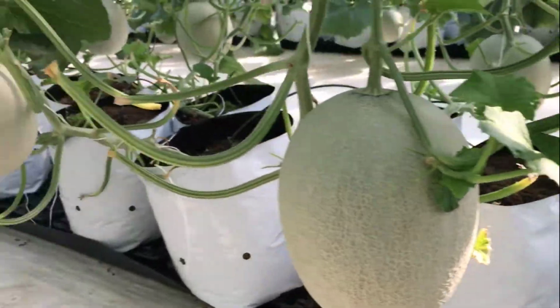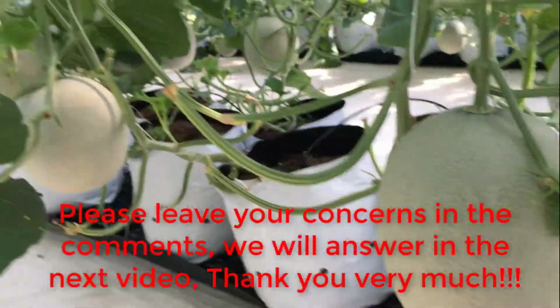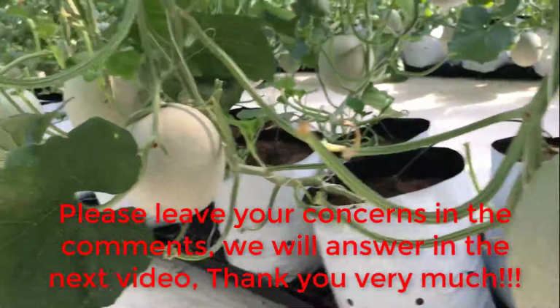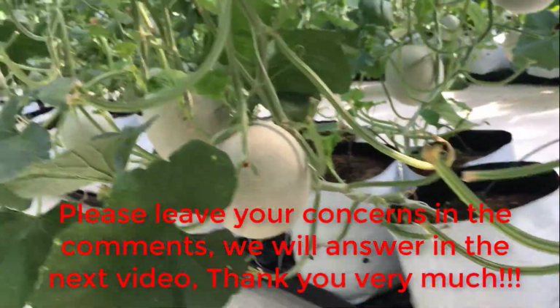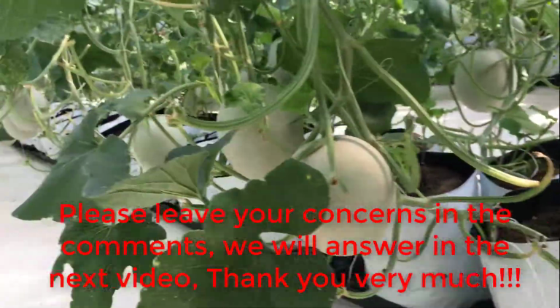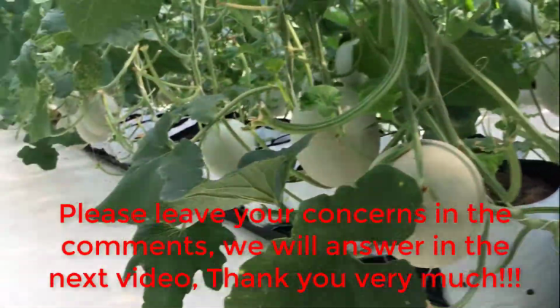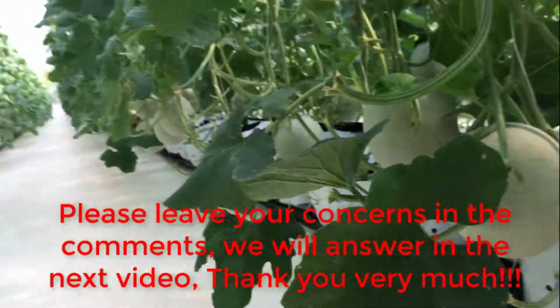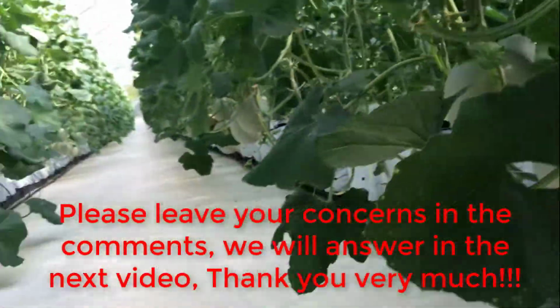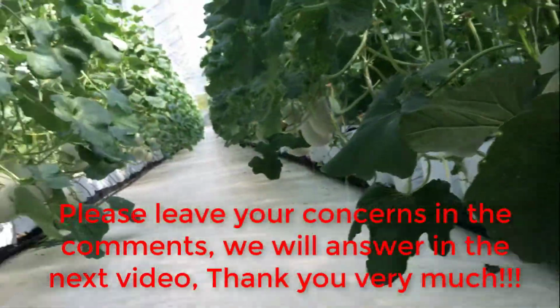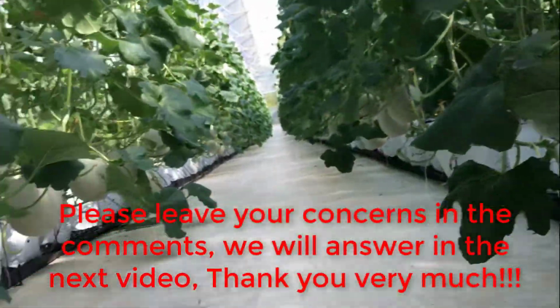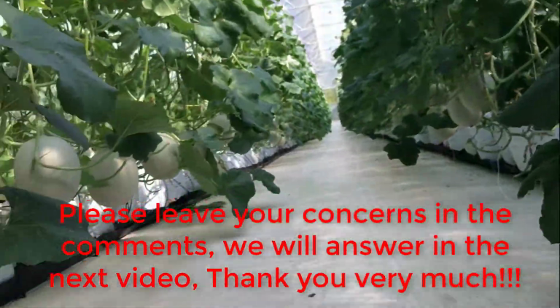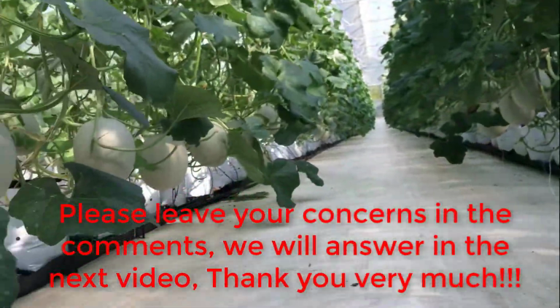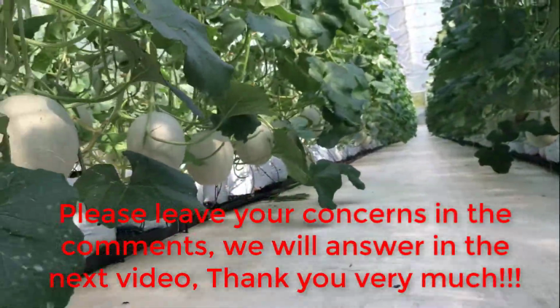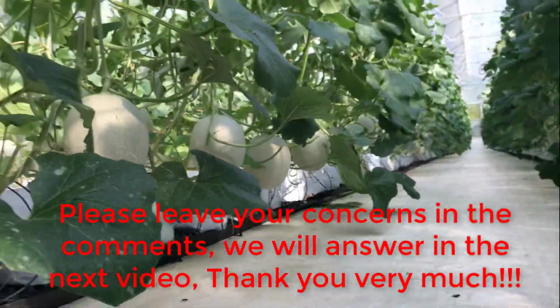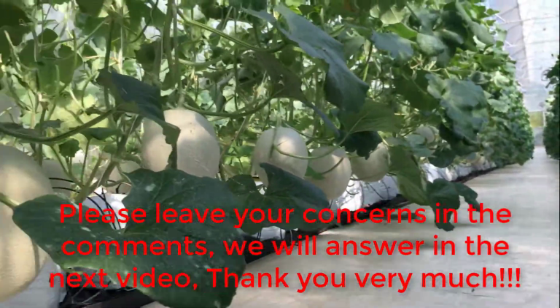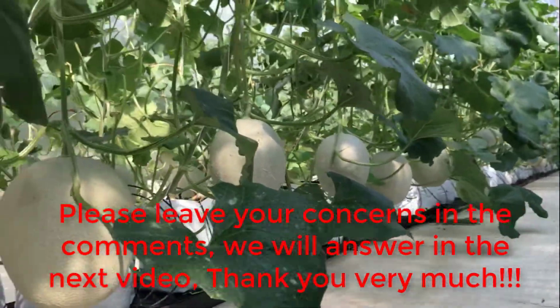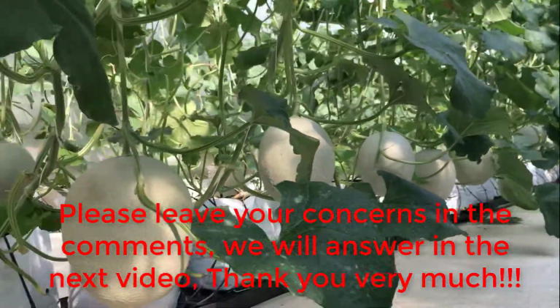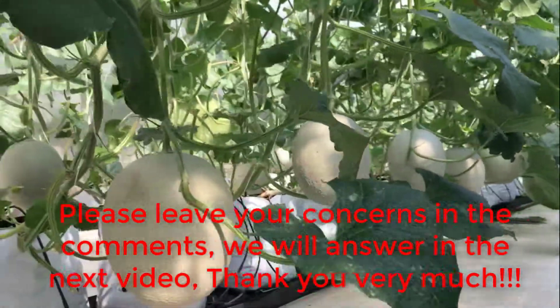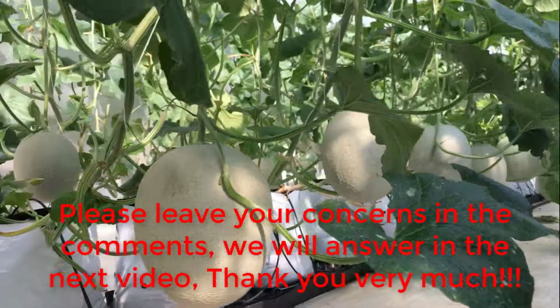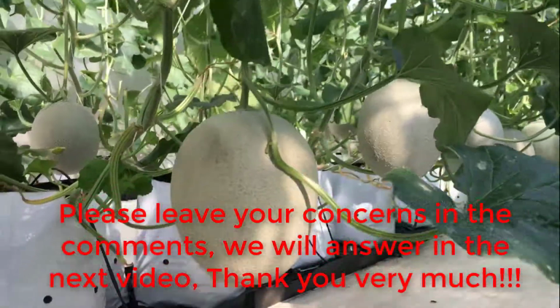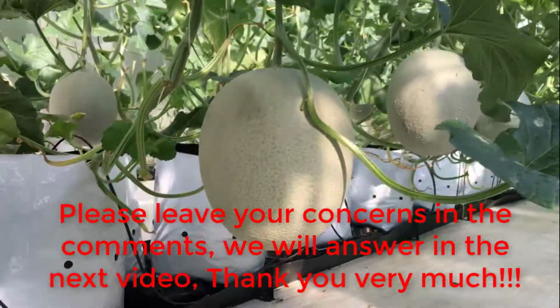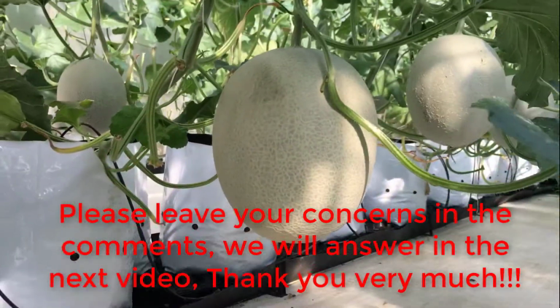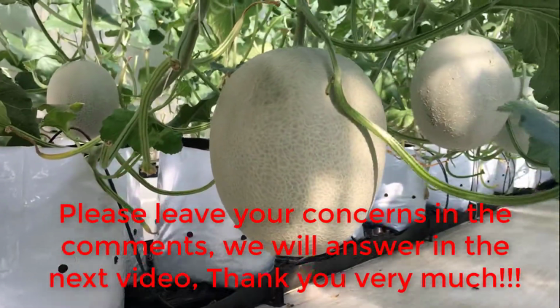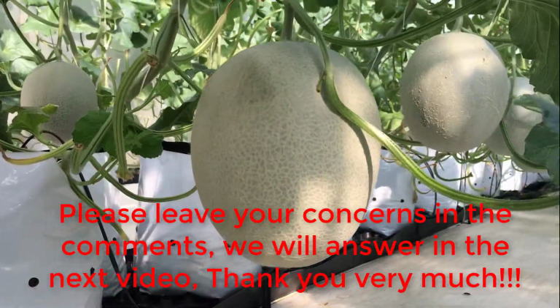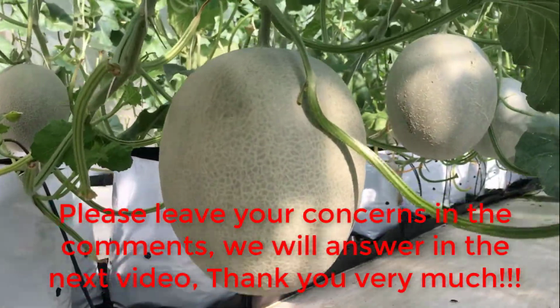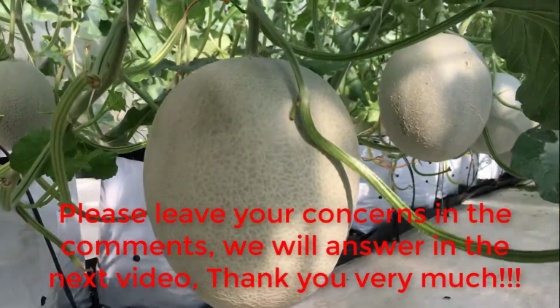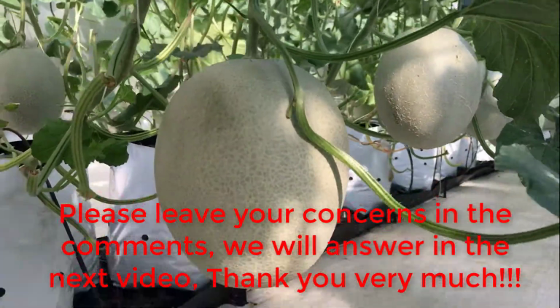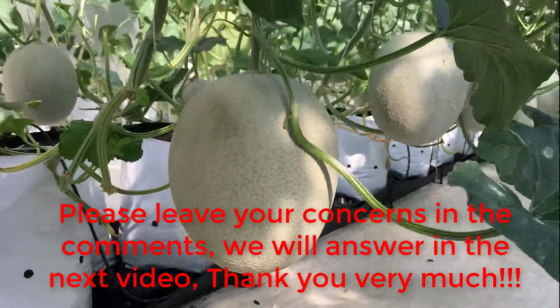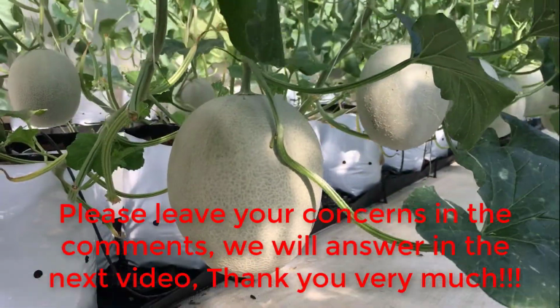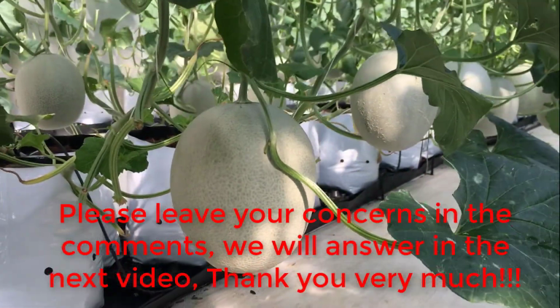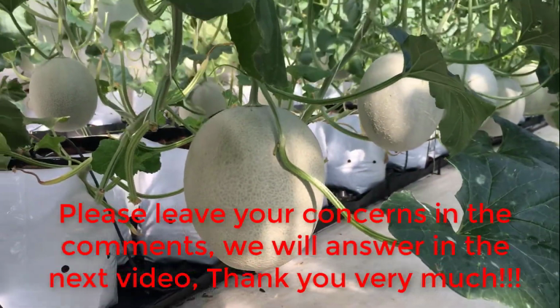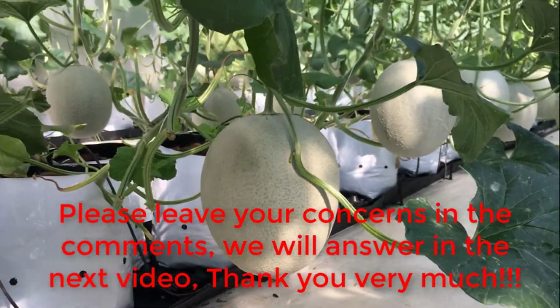Please leave your concerns in the comments and we will answer in the next video. Thank you very much.